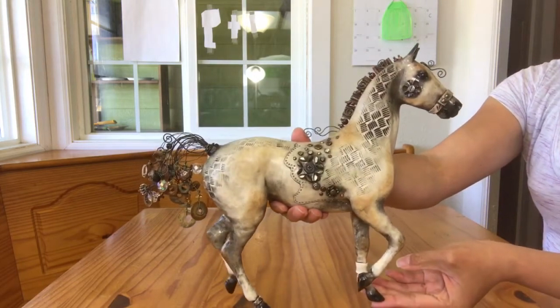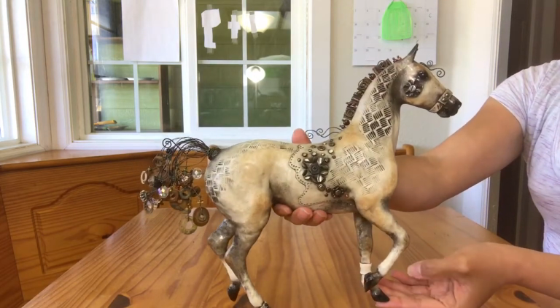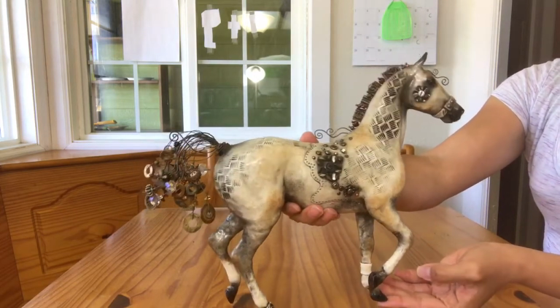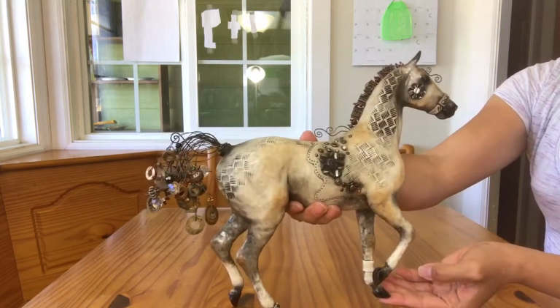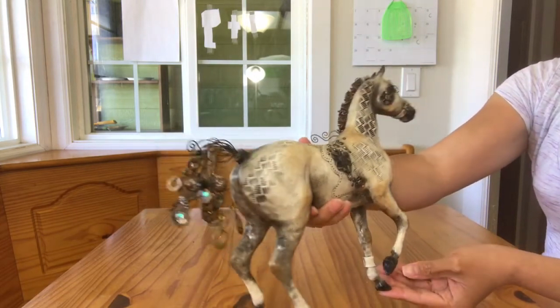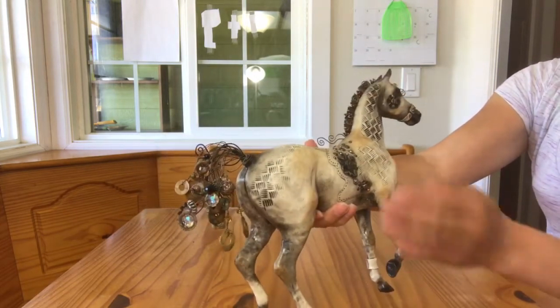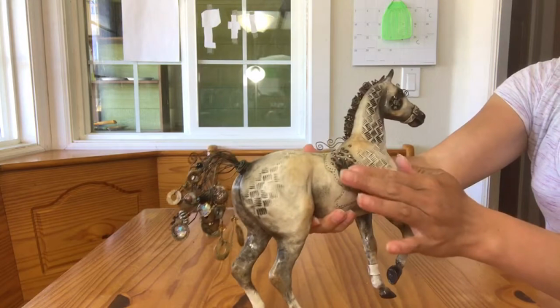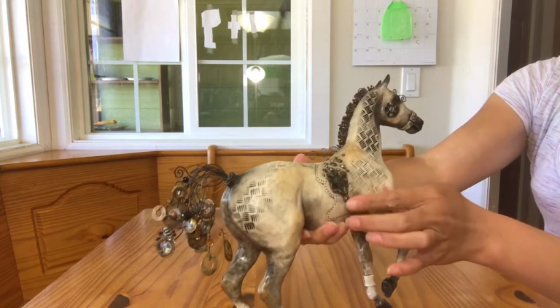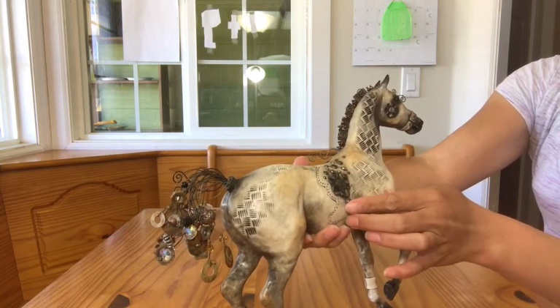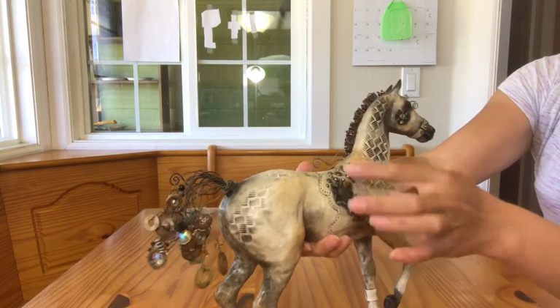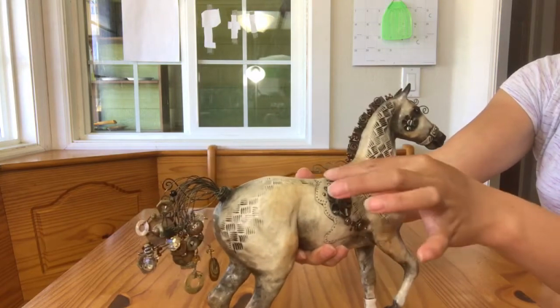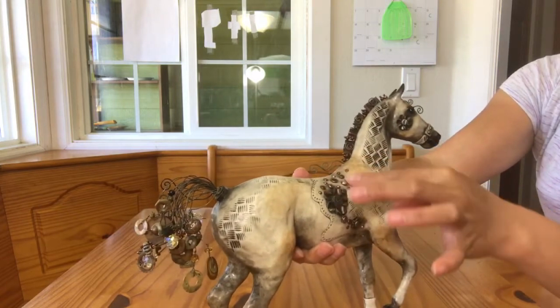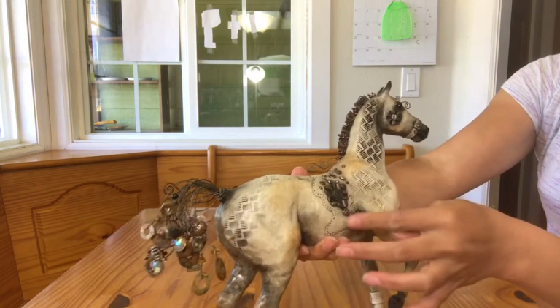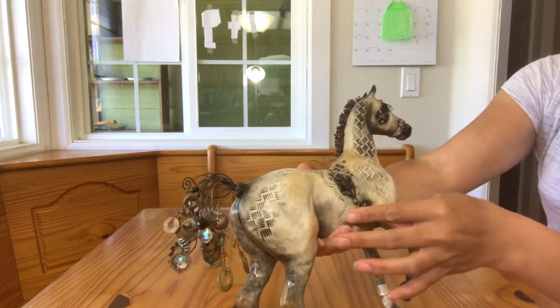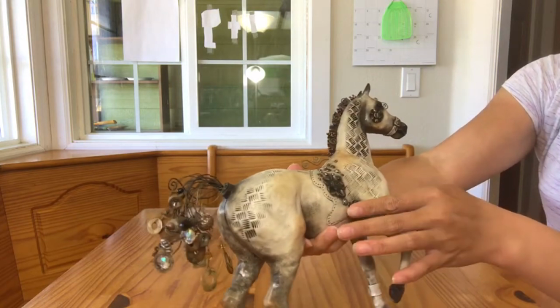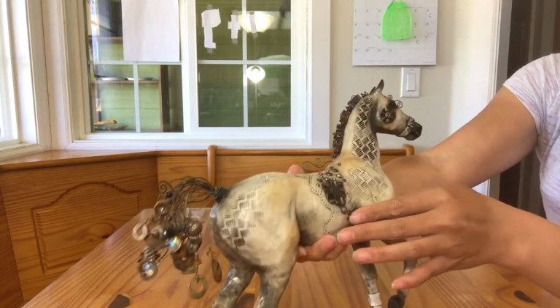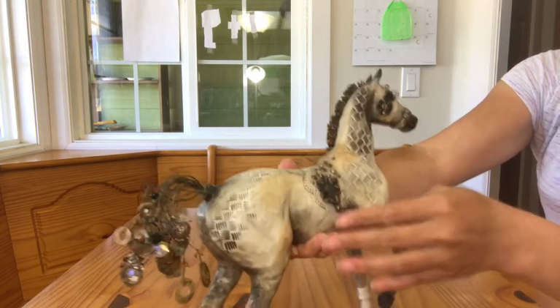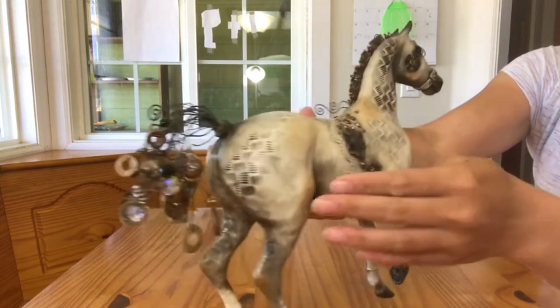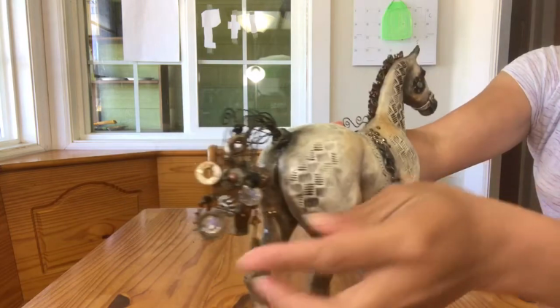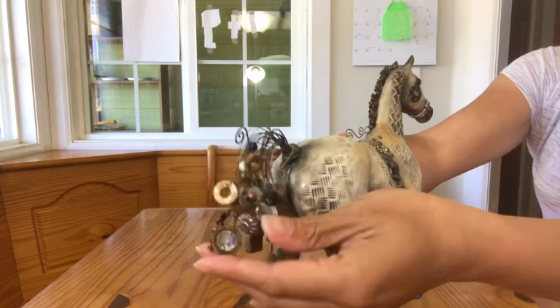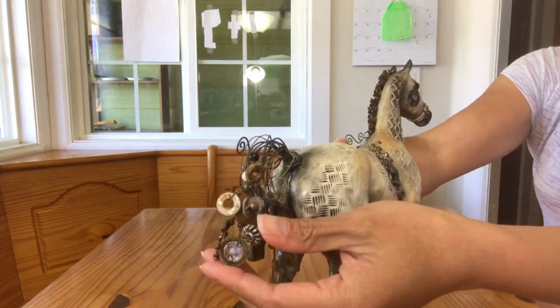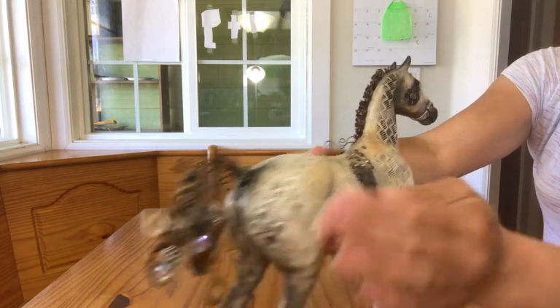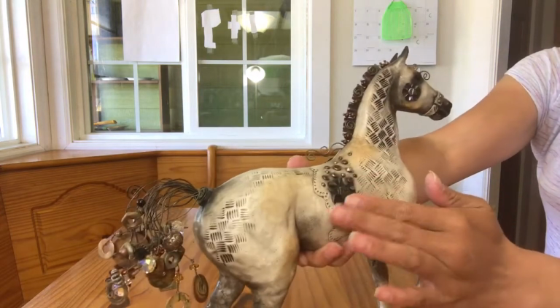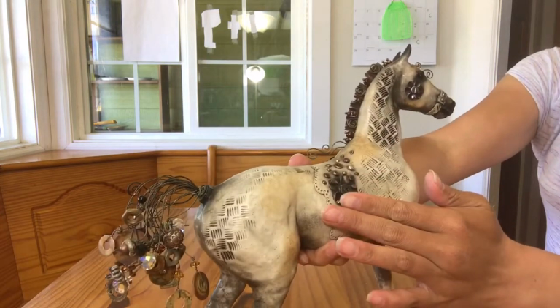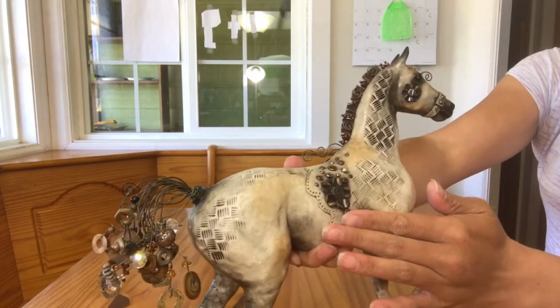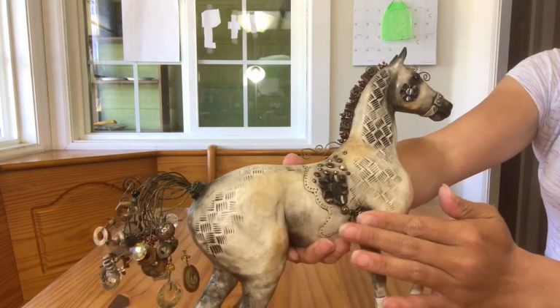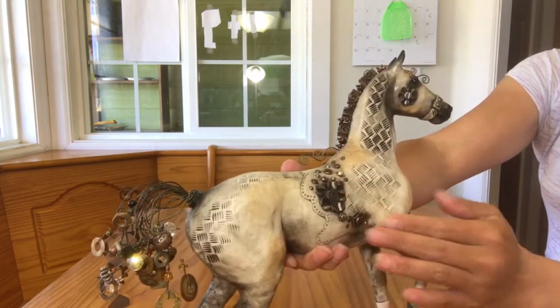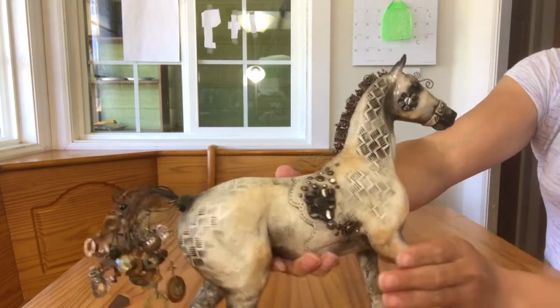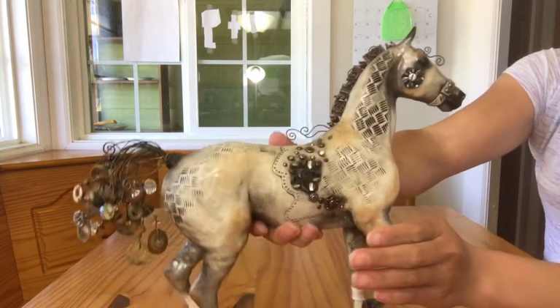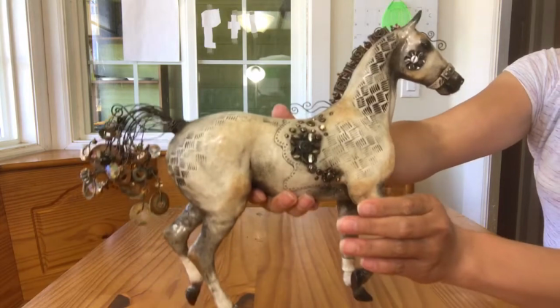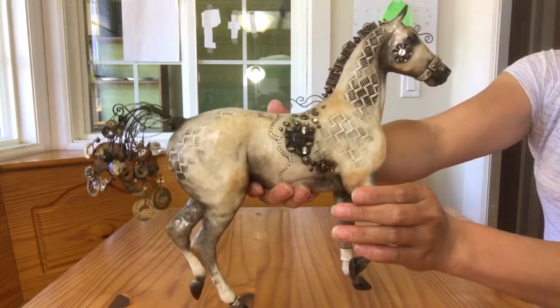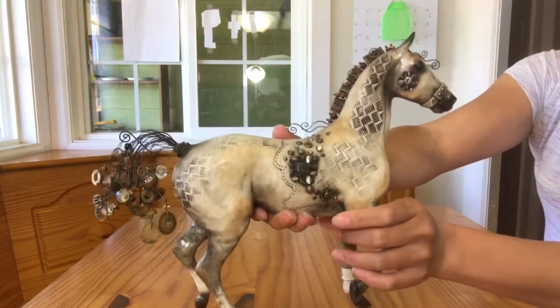Elaine does some phenomenal work. These unique finding screws, gadgets, all these cool little things that she puts onto the horse — they're very secure. These horses are very well made.